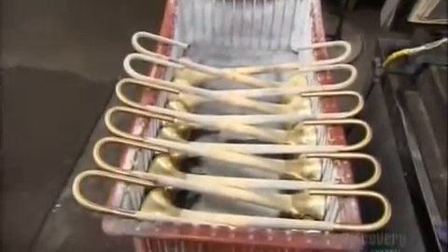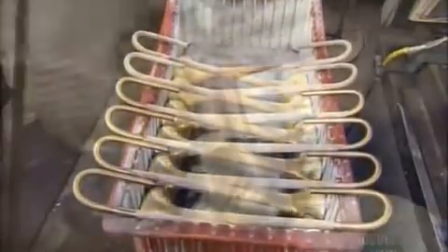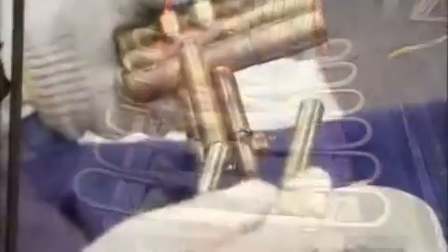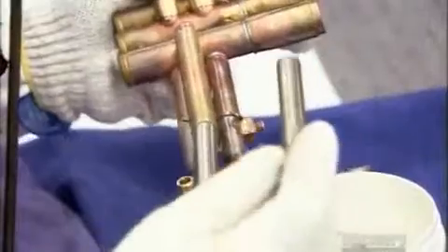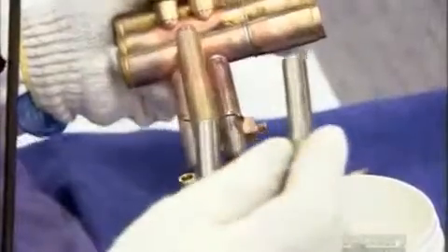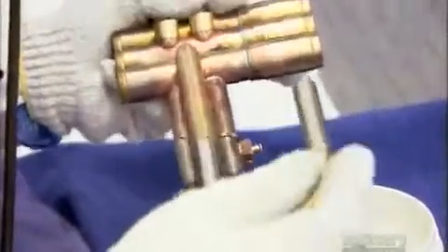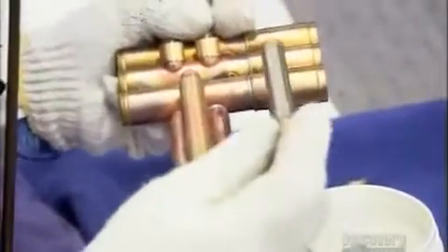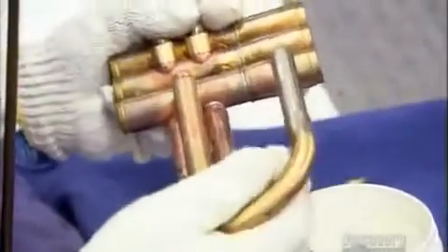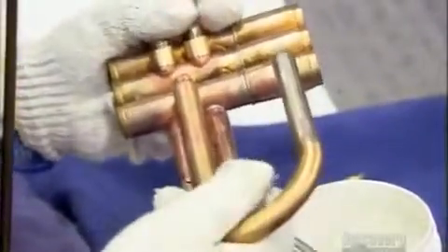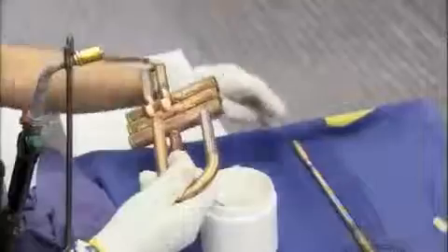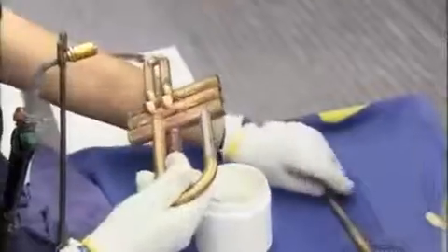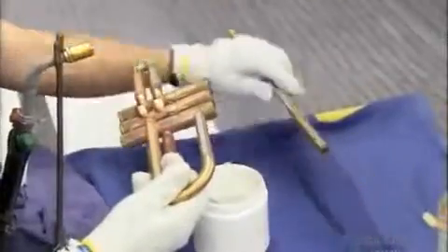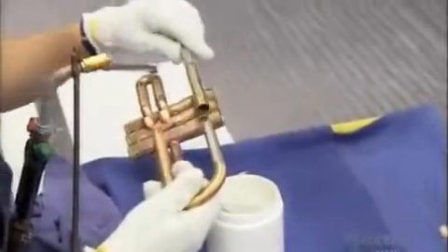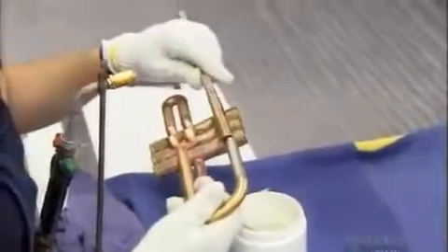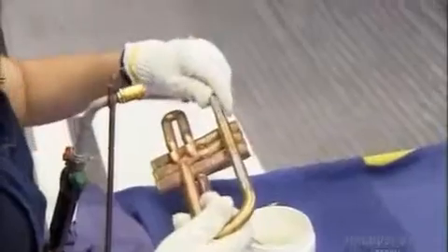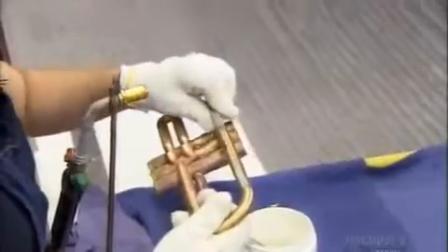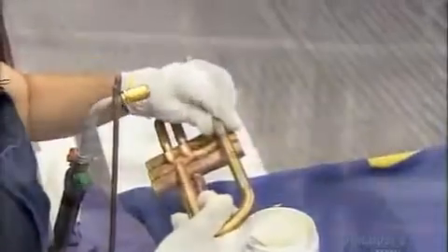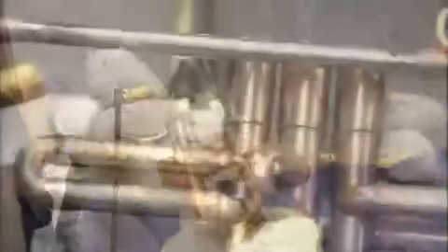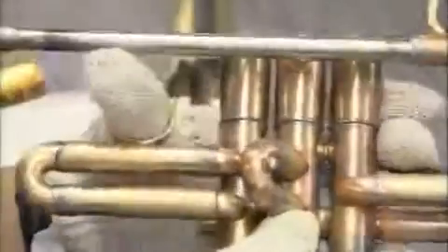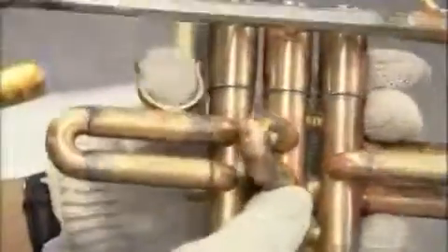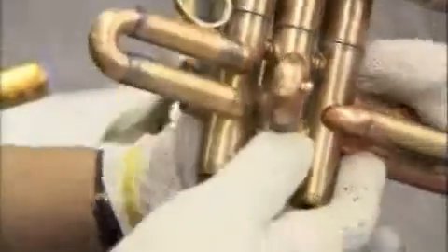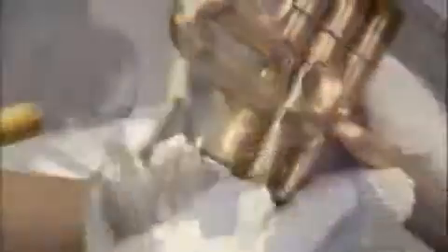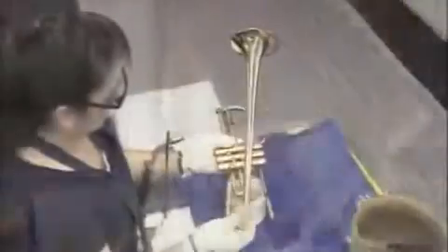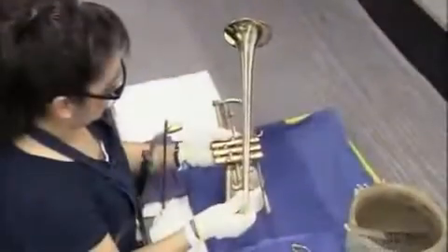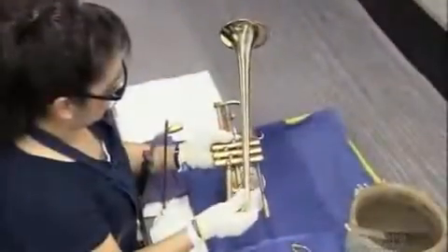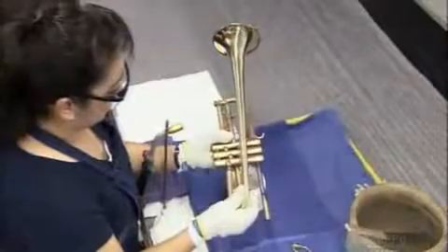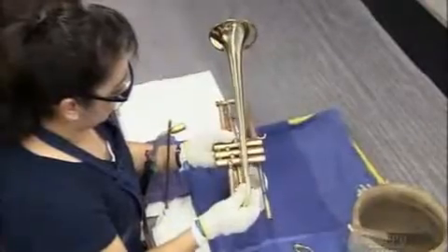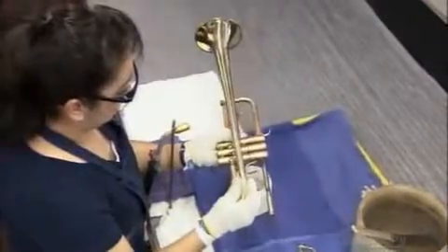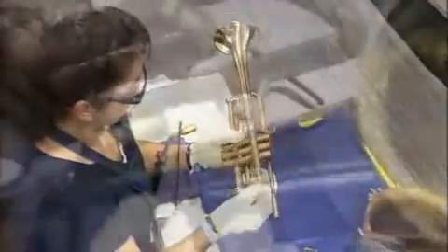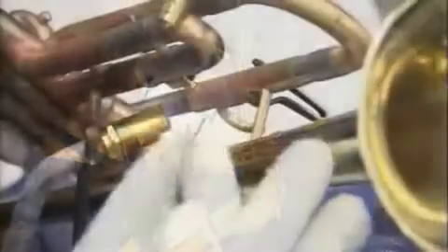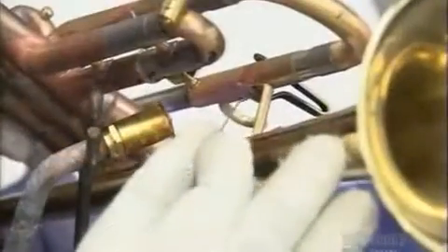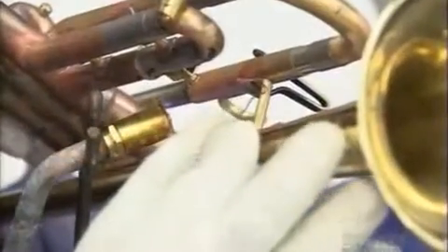In the mounting department, workers assemble smaller components made of brass and nickel: valve casings, the sliding tubes to which they connect, the slide for tuning the trumpet, and the pipe that holds the mouthpiece. Then they solder on the bell.